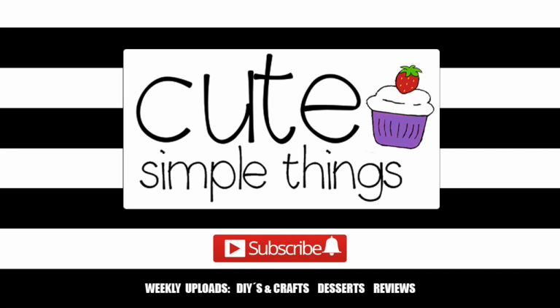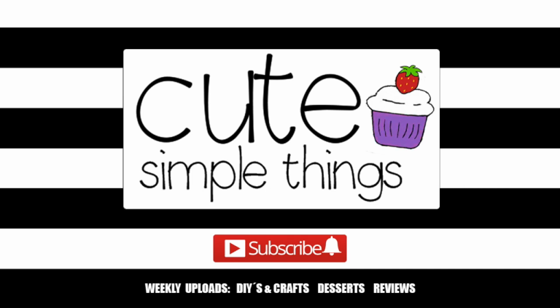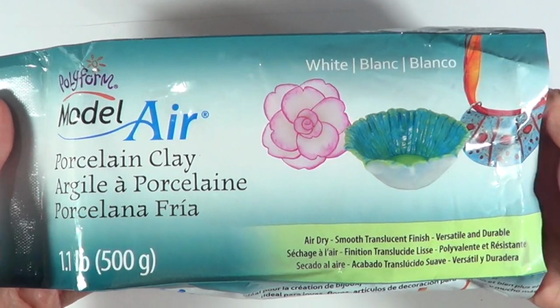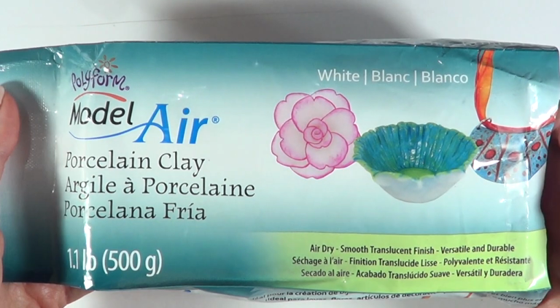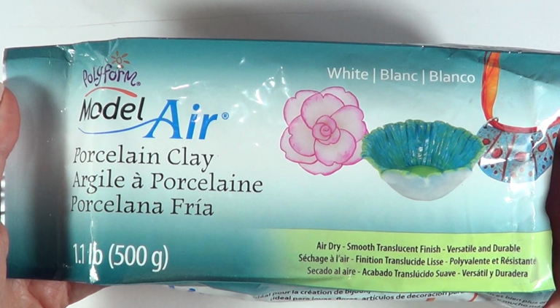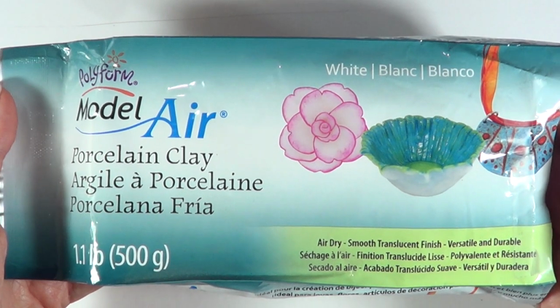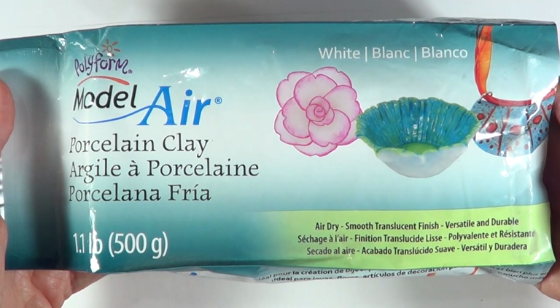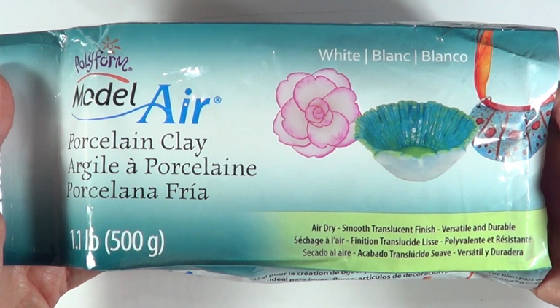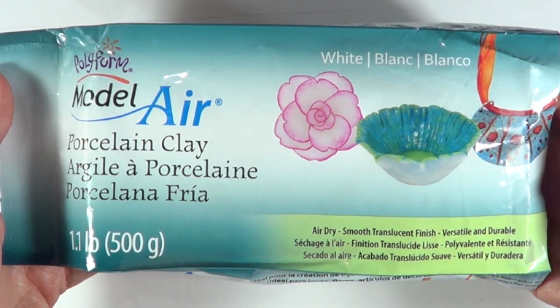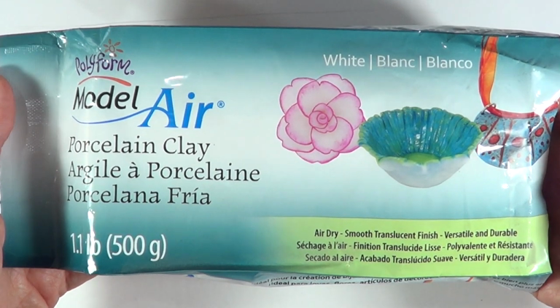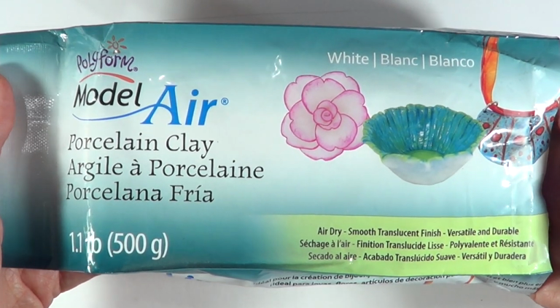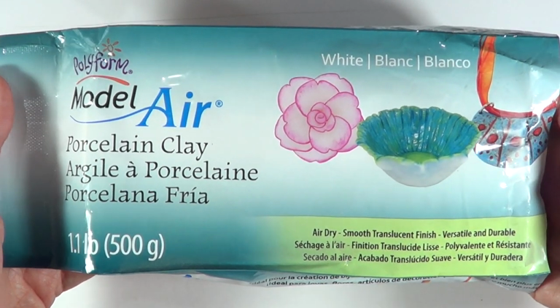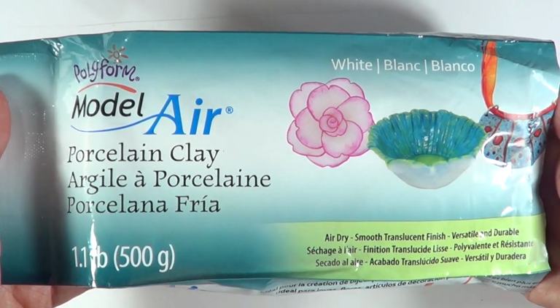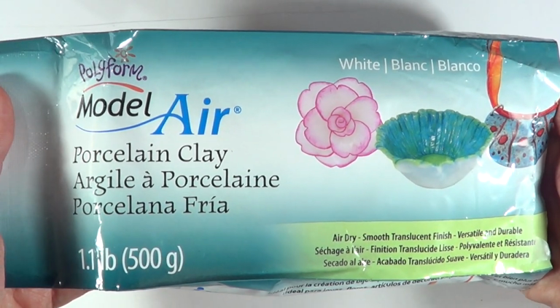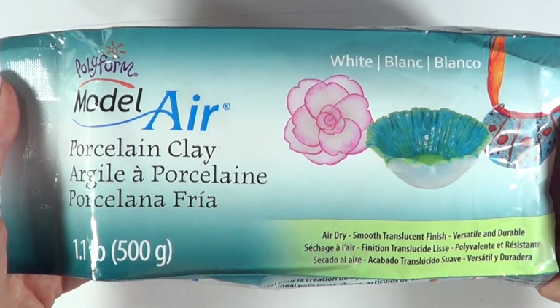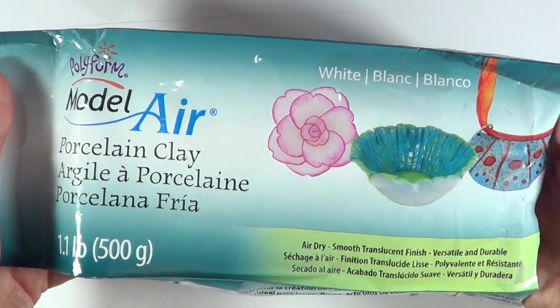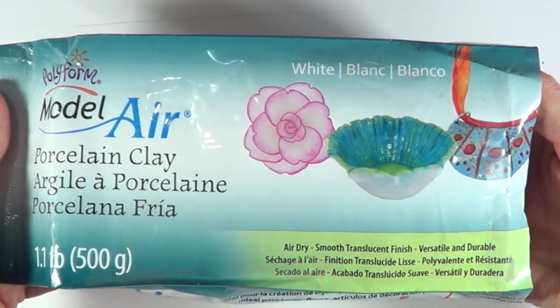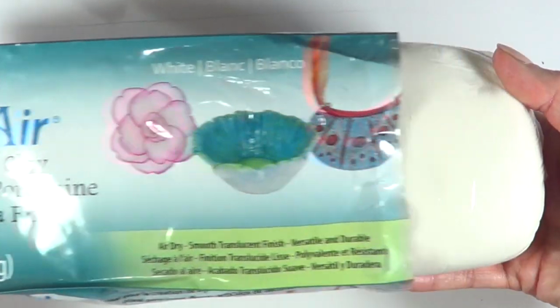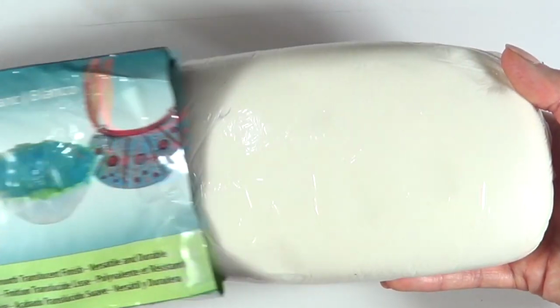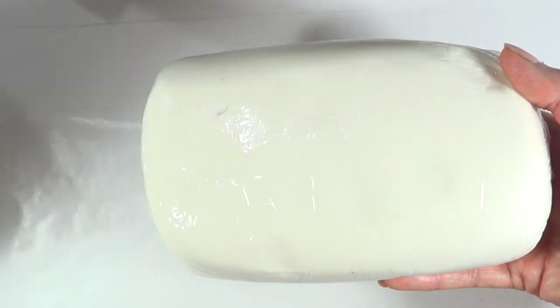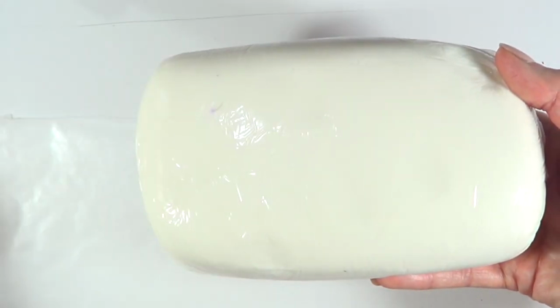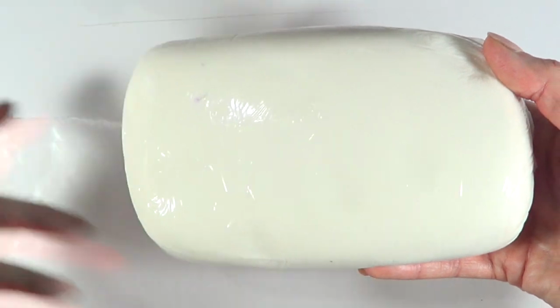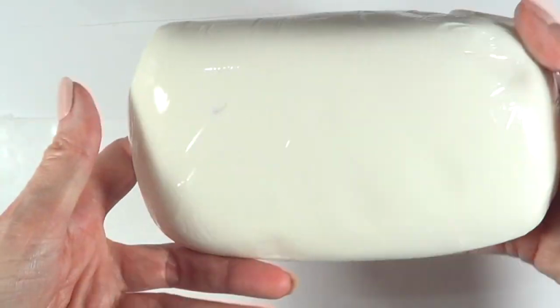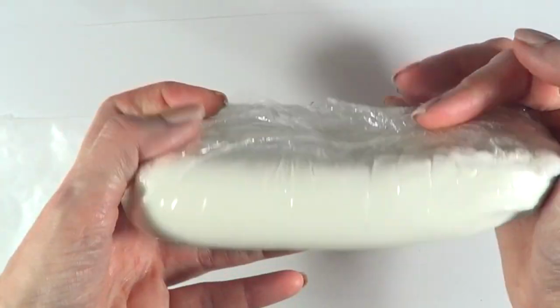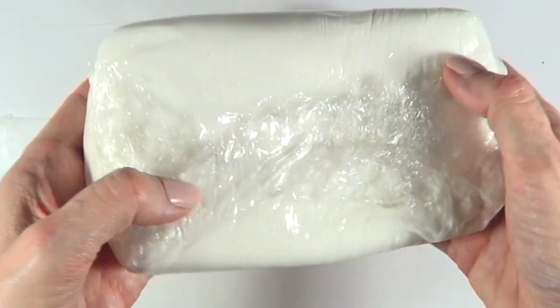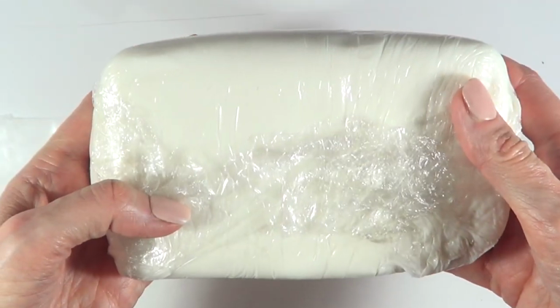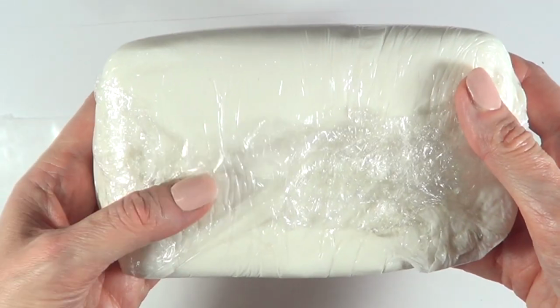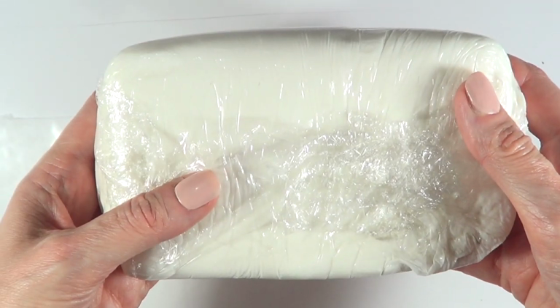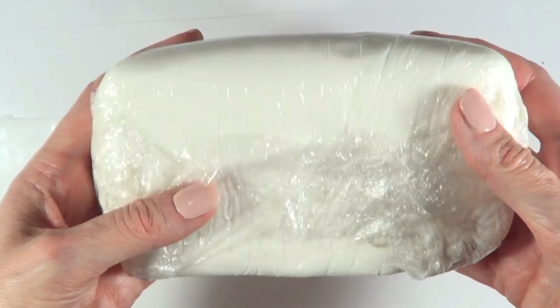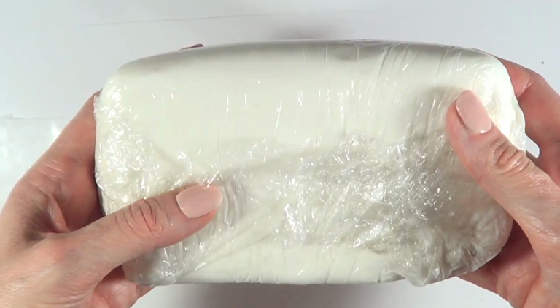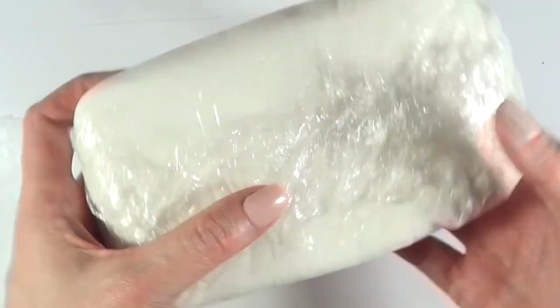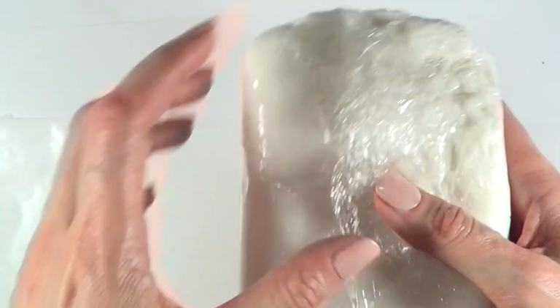For this, I'm going to be using this person clay. I use this thing all the time because I really like working with it. I think it's really easy to use and it's easy to mold it into whatever shape you want to go for, because it's pretty much like play-doh.